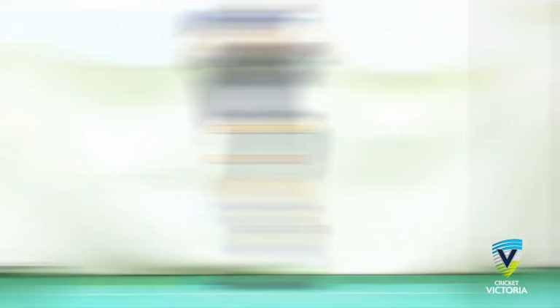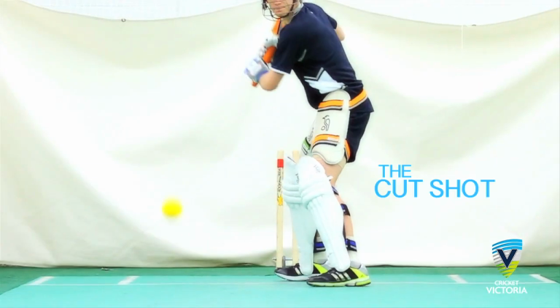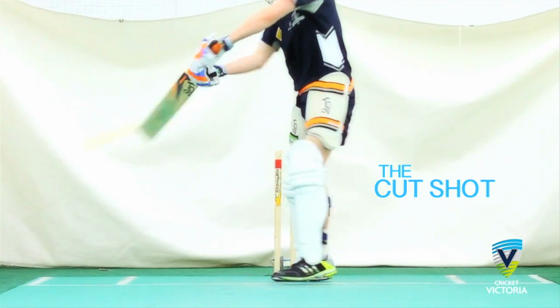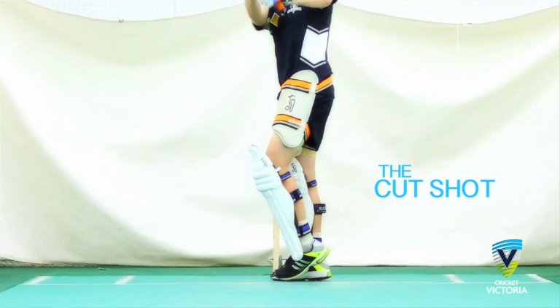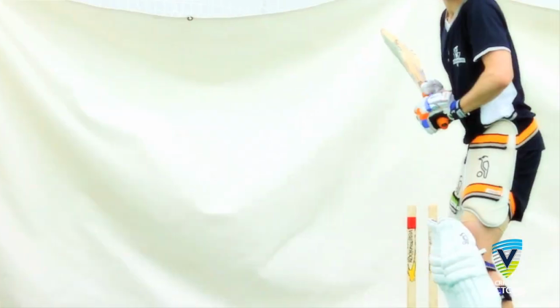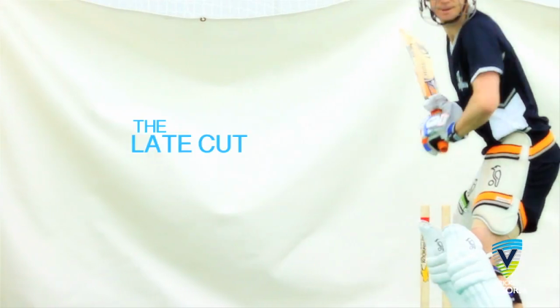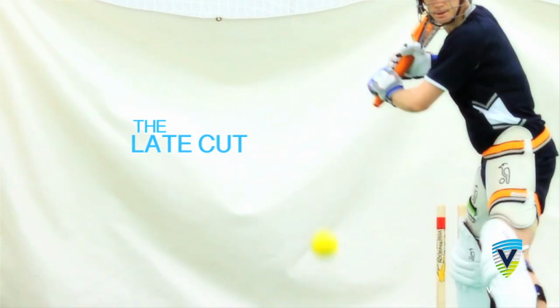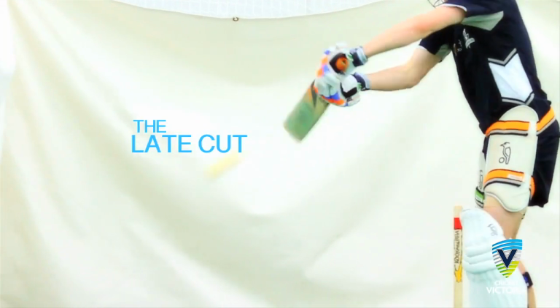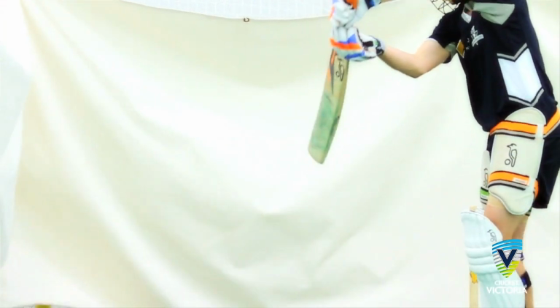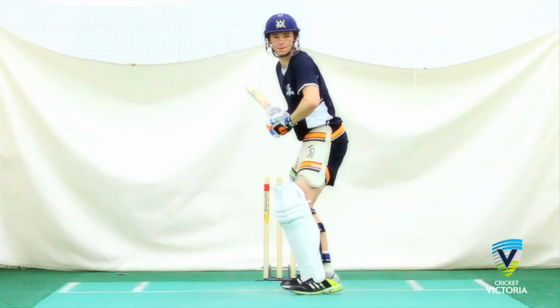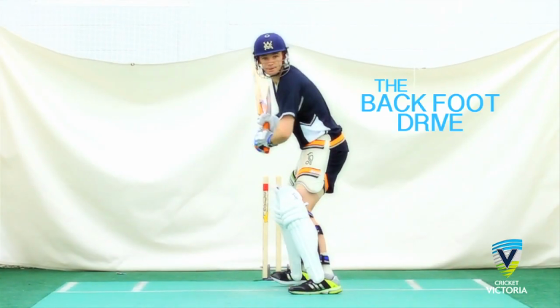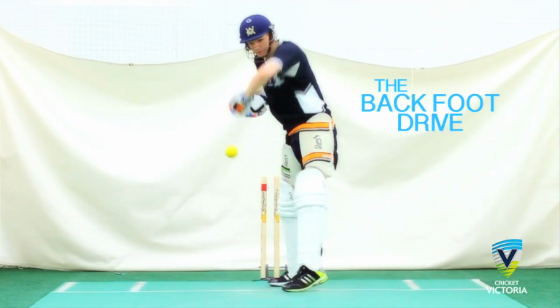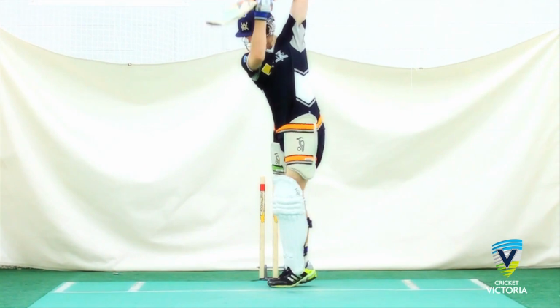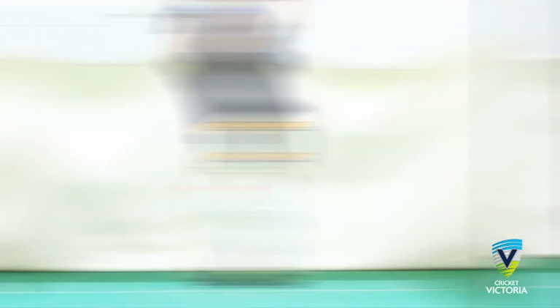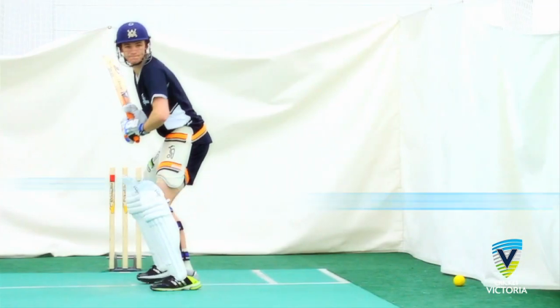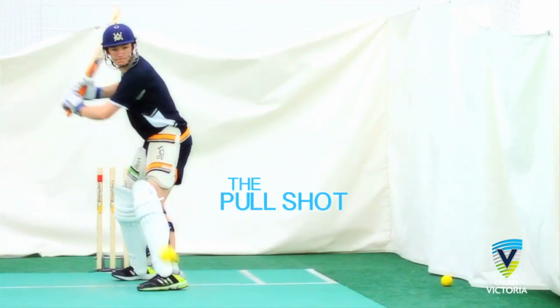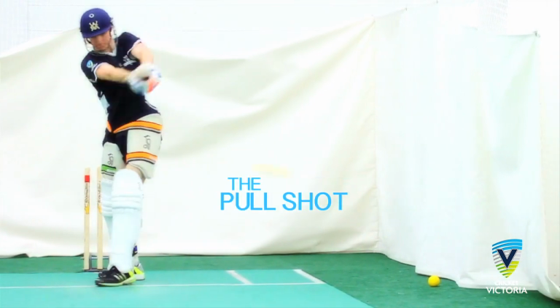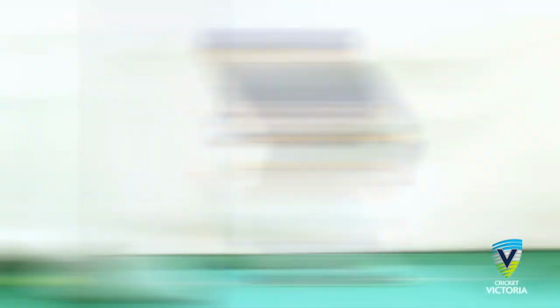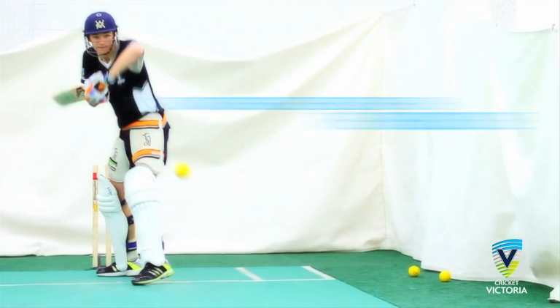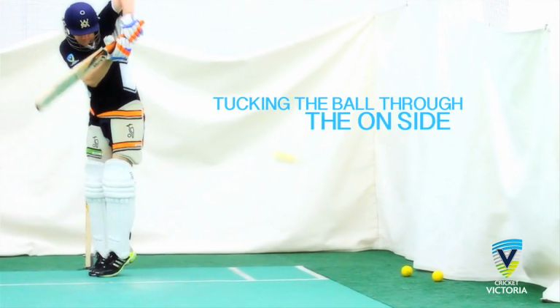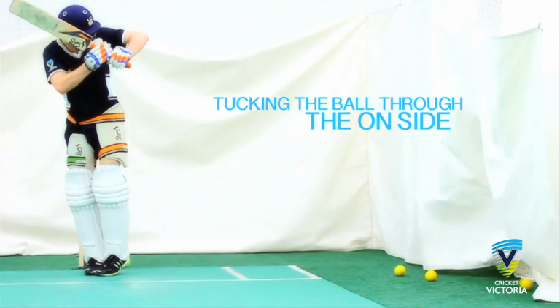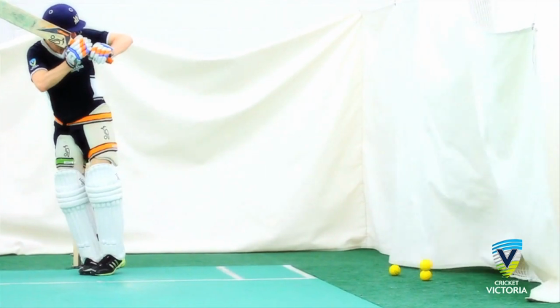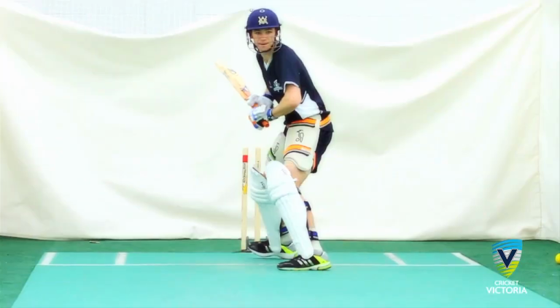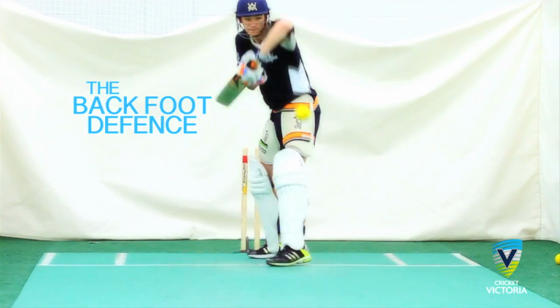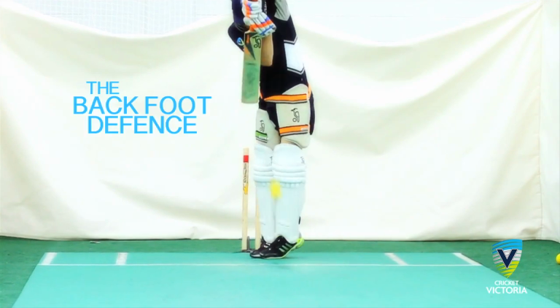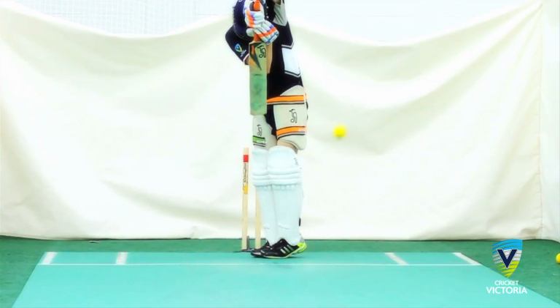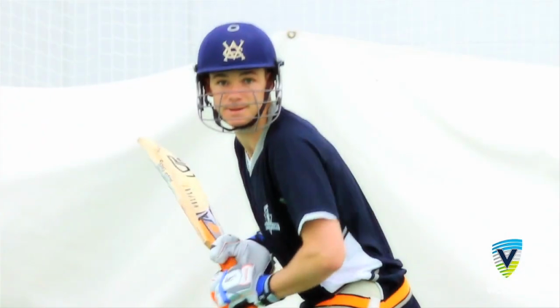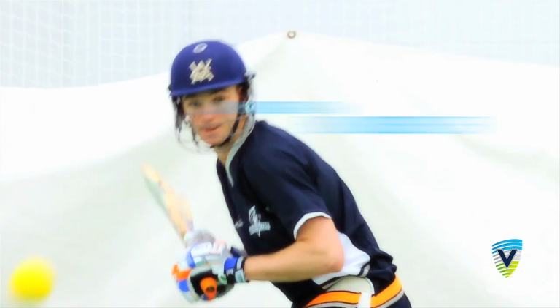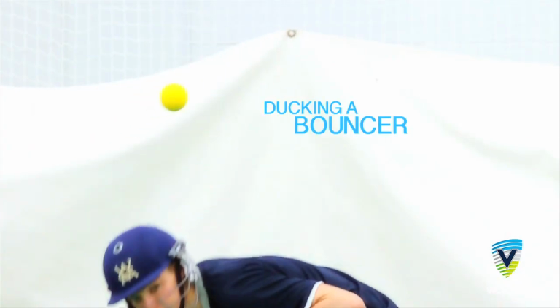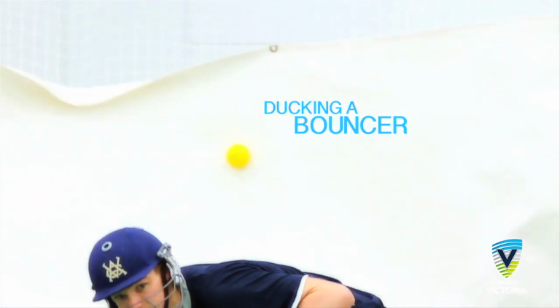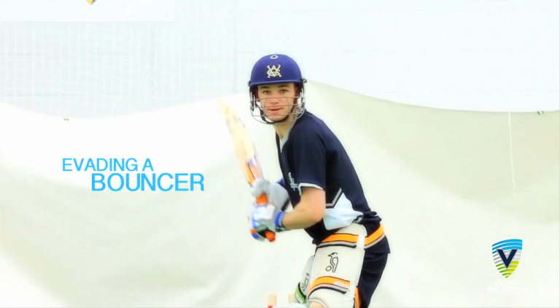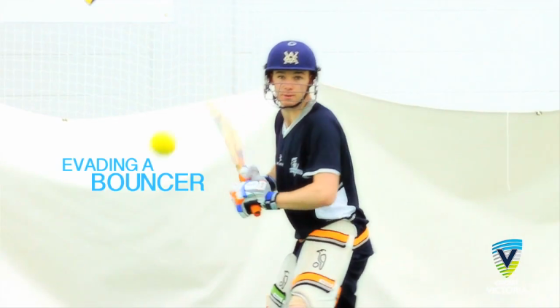The cut shot, the late cut, the back foot drive, the pull shot, tucking the ball through the onside, the back foot defence, ducking a bouncer, evading a bouncer.